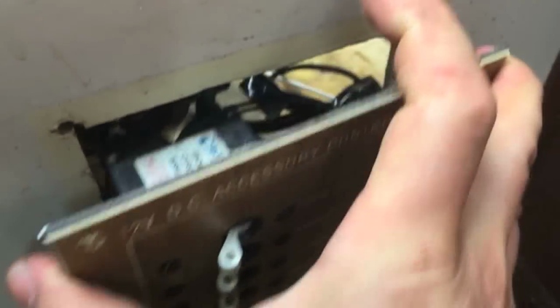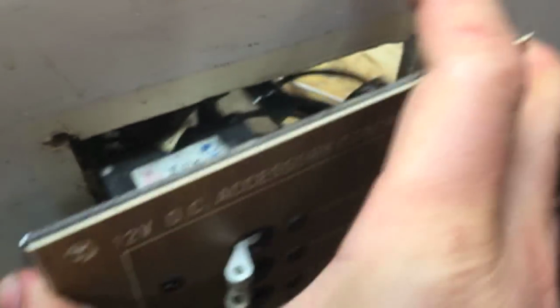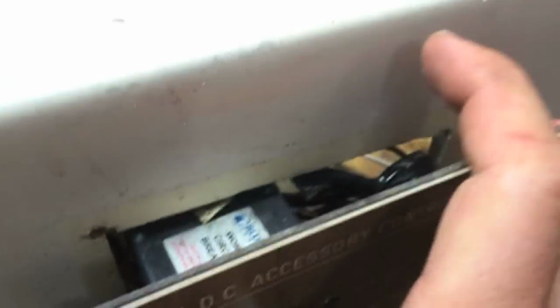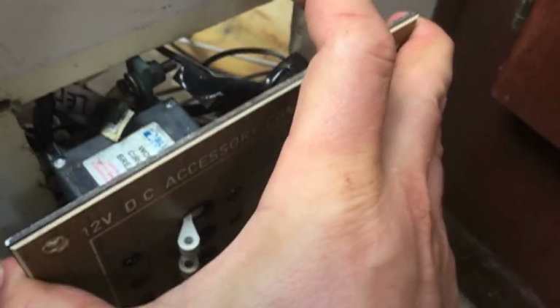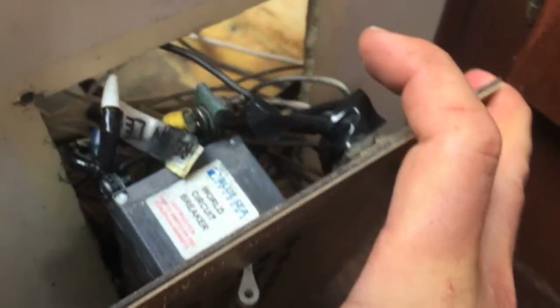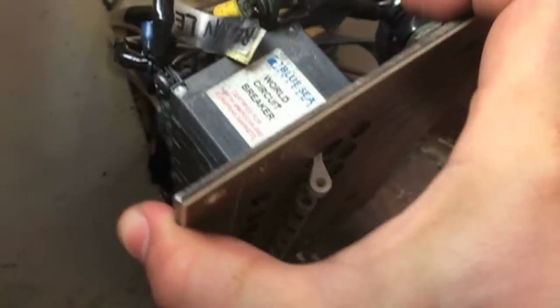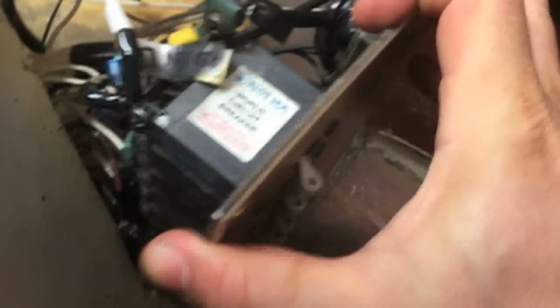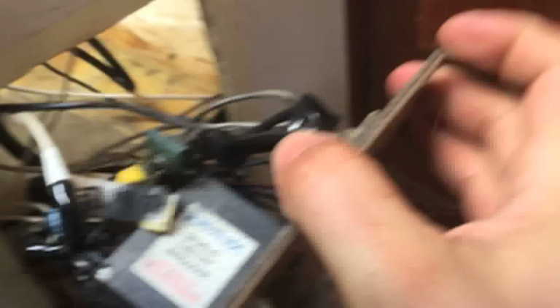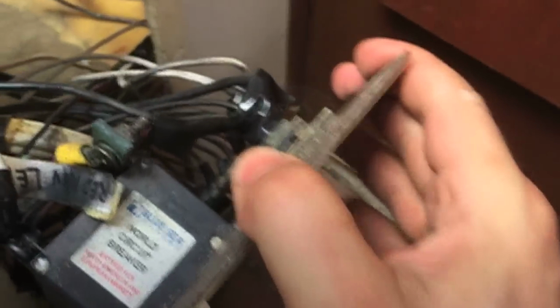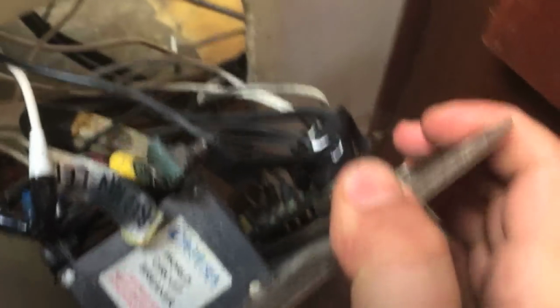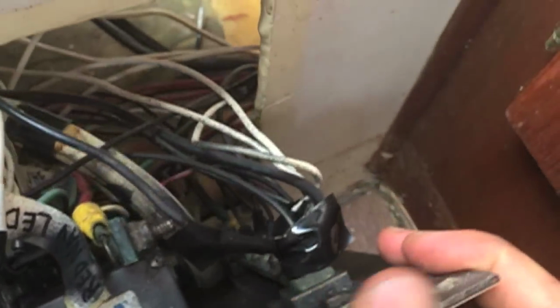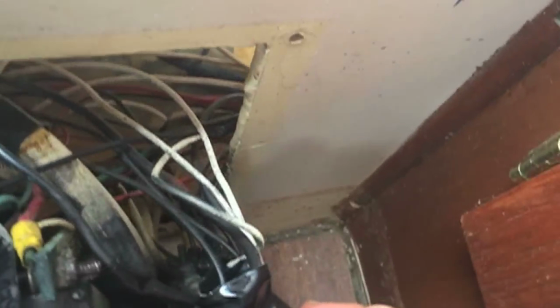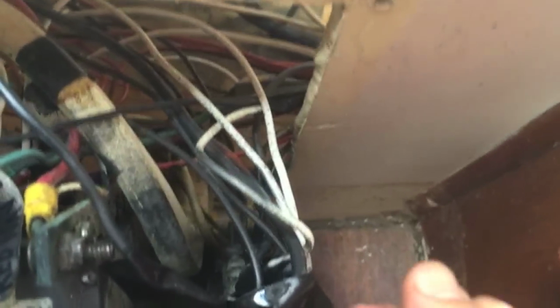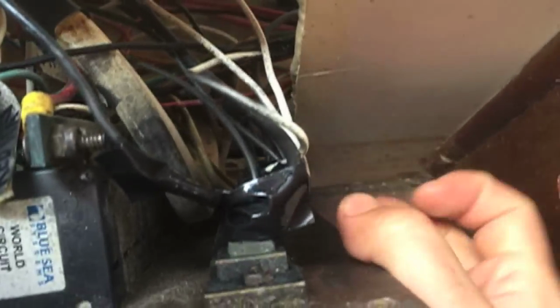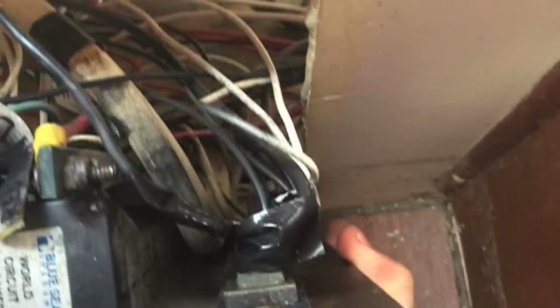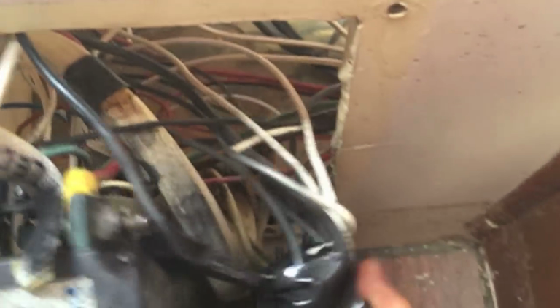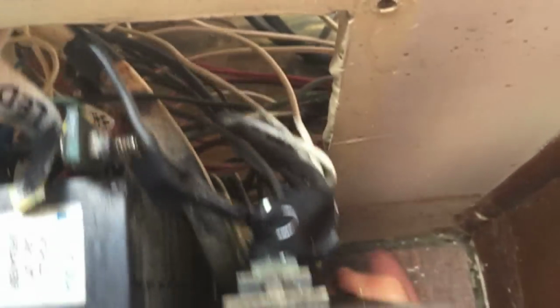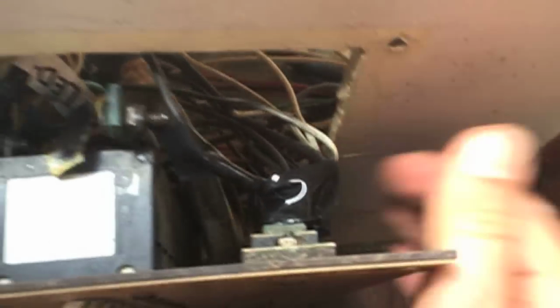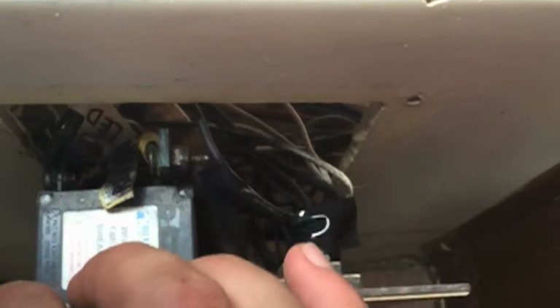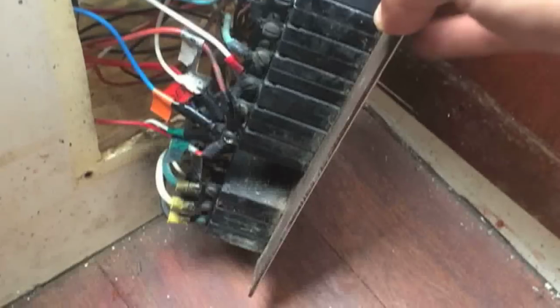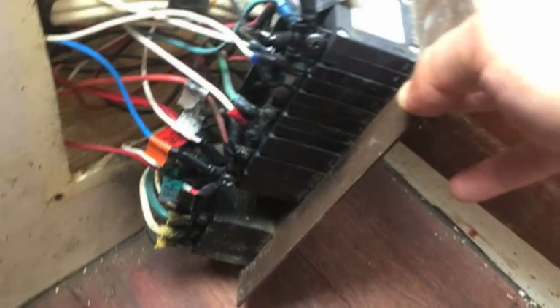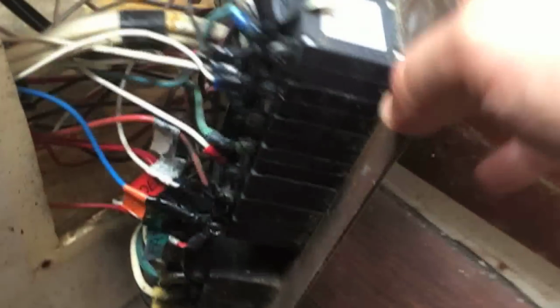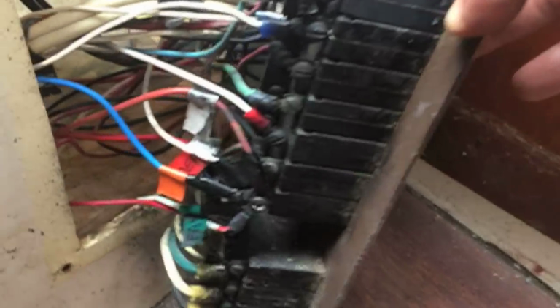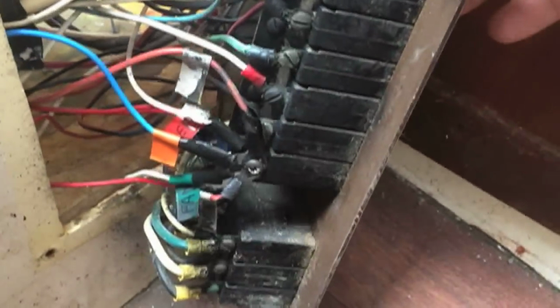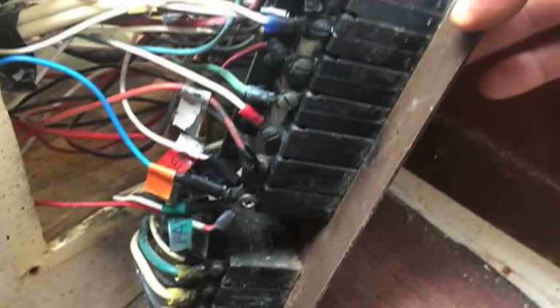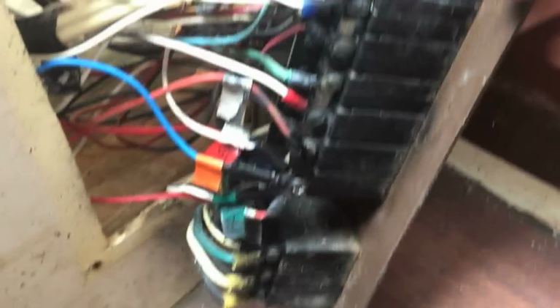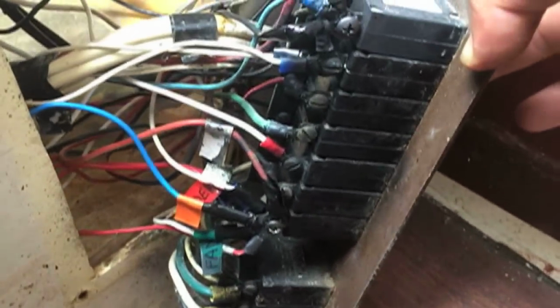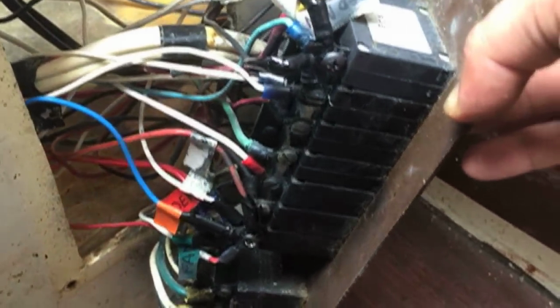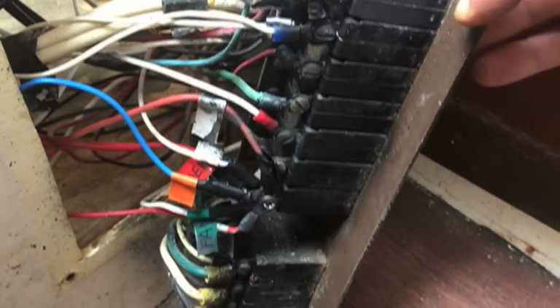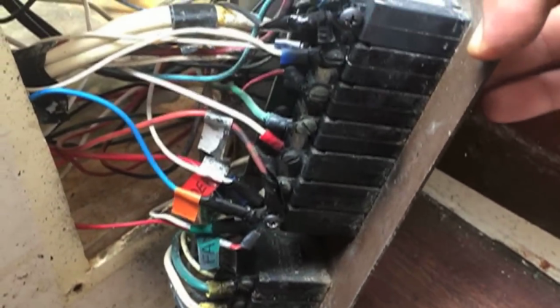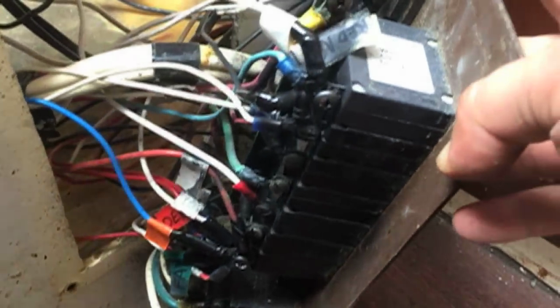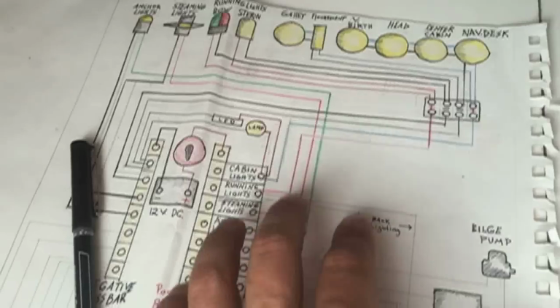I've got a mess we're dealing with here. I'll be honest, I have no idea where to begin. I'm going to make an electrical schematic of the boat — I'm going to start with that.